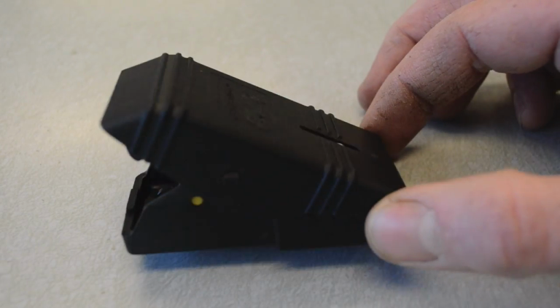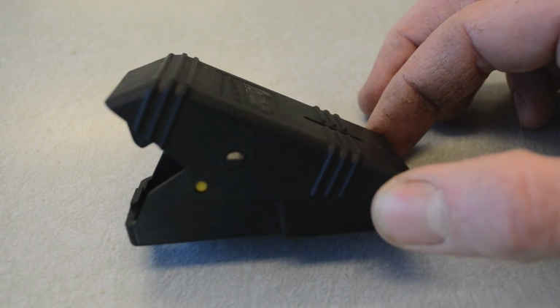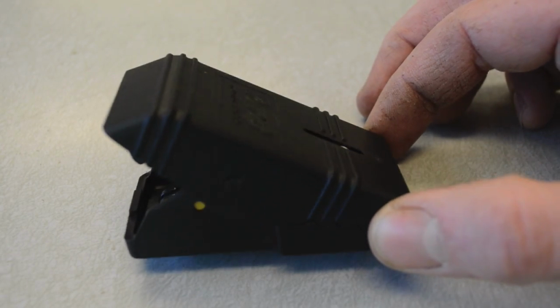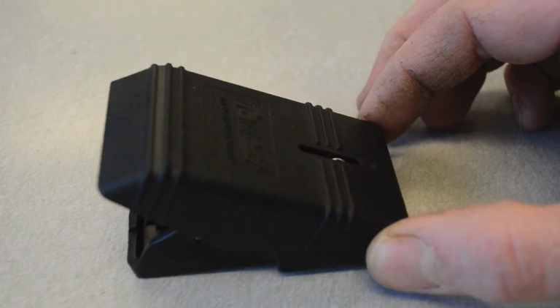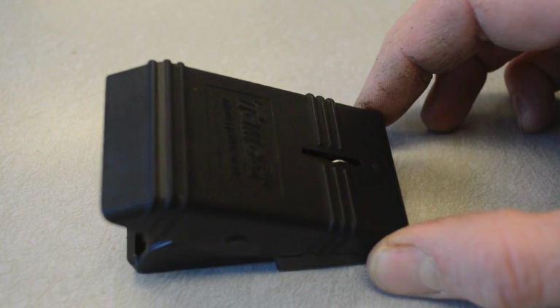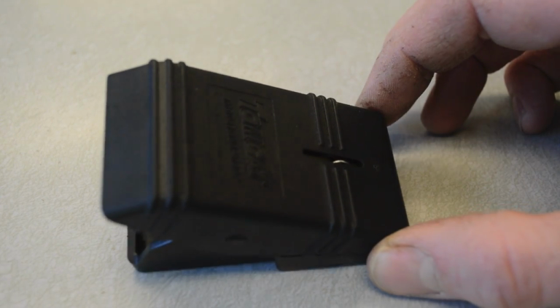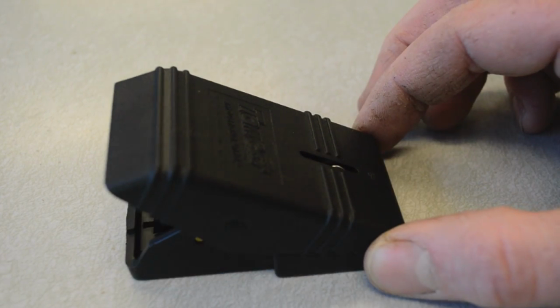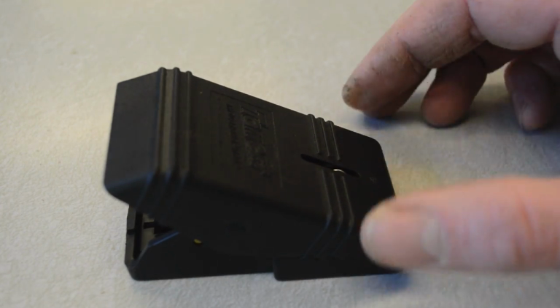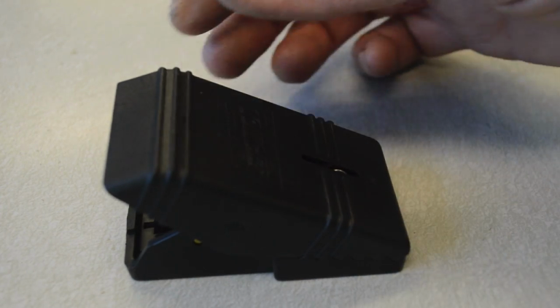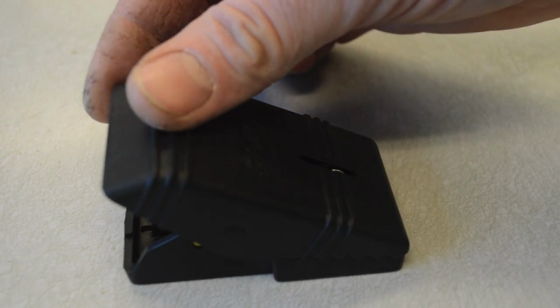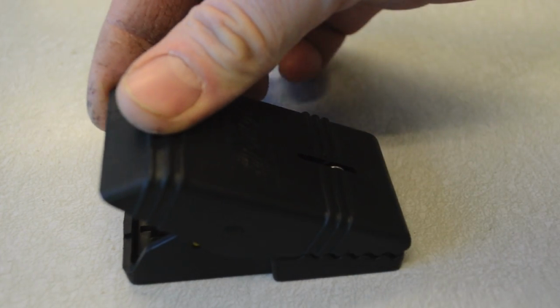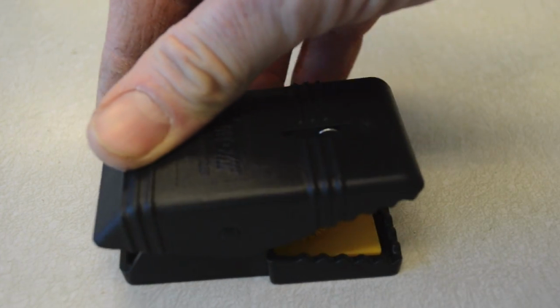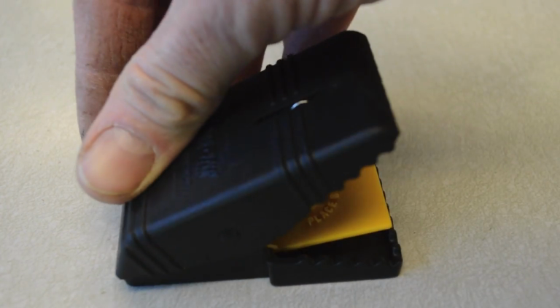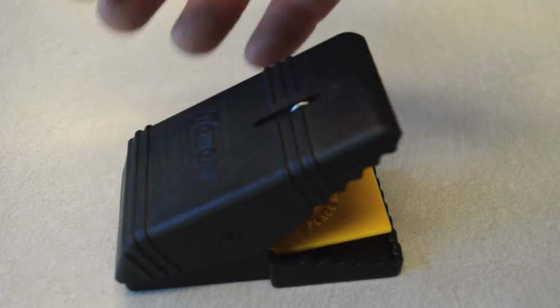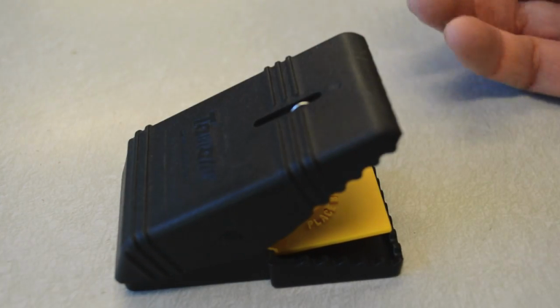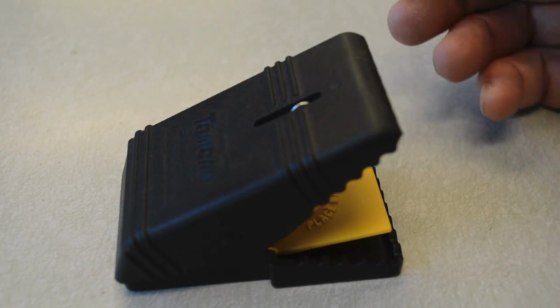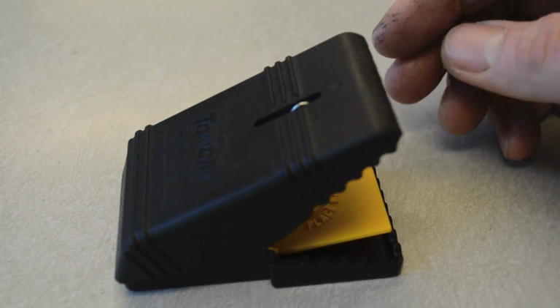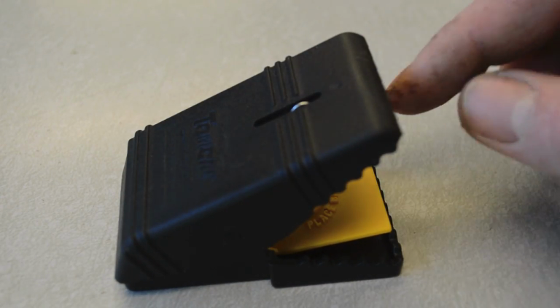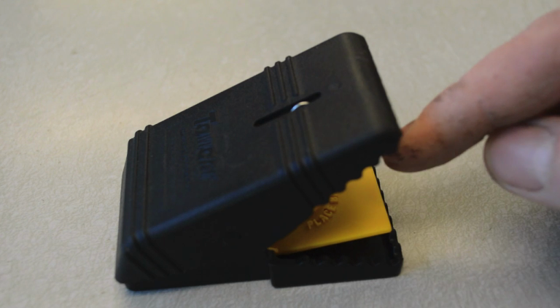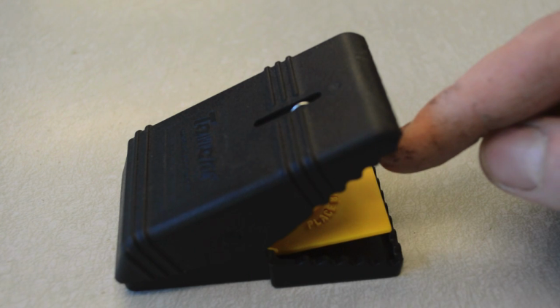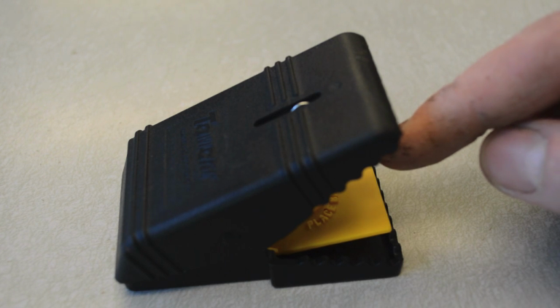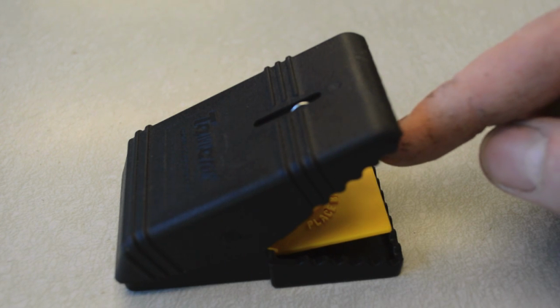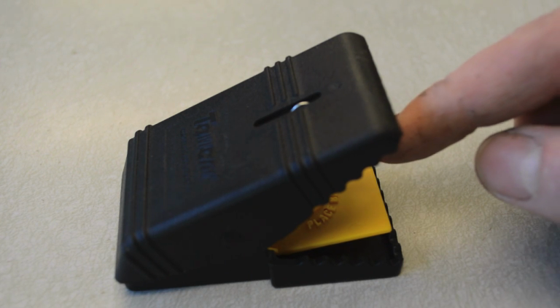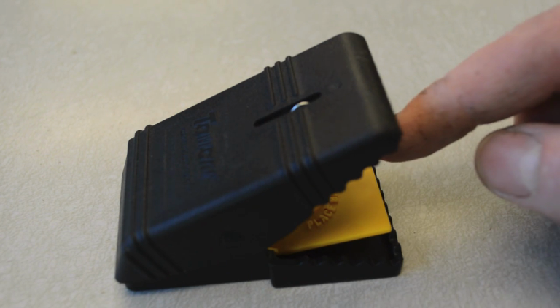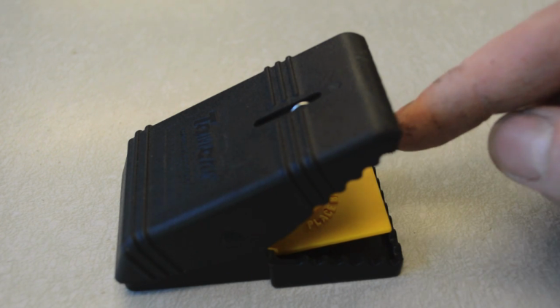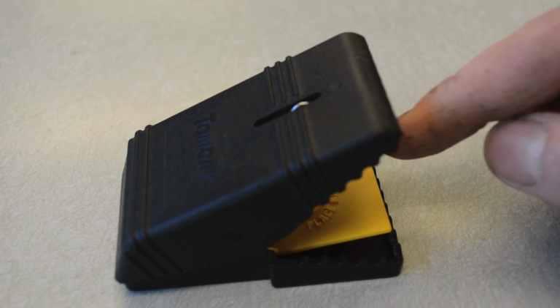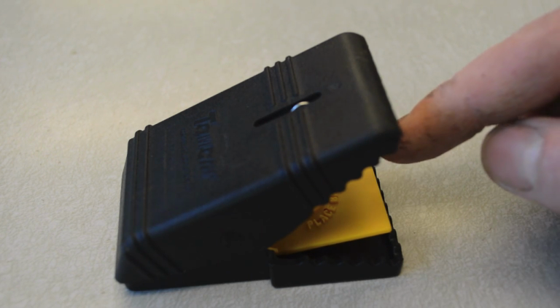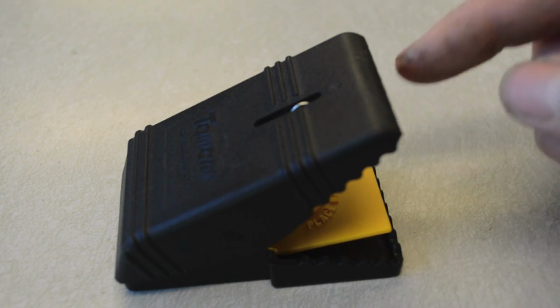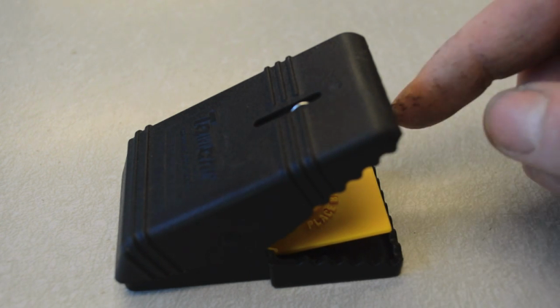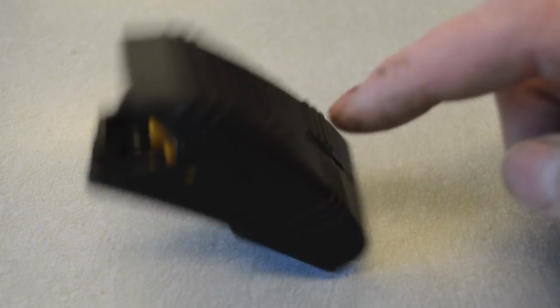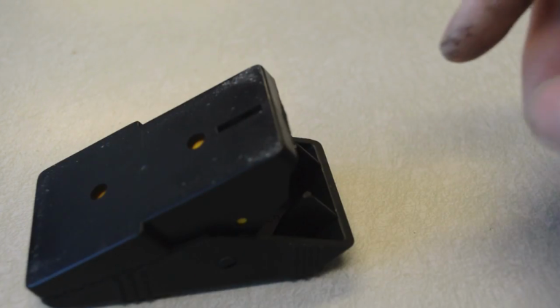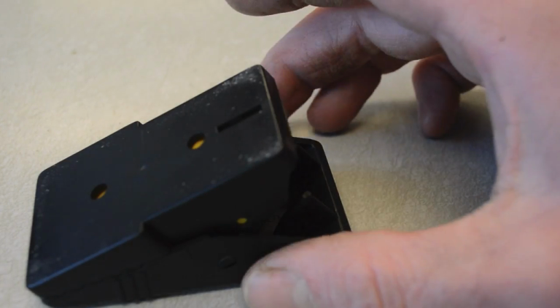Here's what the Tomcat Snap Mouse Trap looks like close up. To set it, all you have to do is push the back of the trap and it automatically sets. There's a little yellow pad for placing bait, and when the mouse steps on it, the trap closes and kills them.